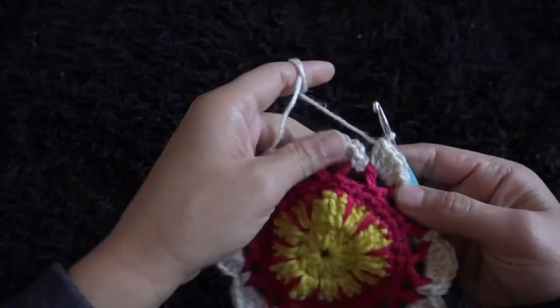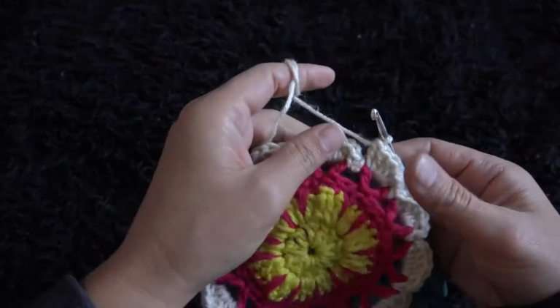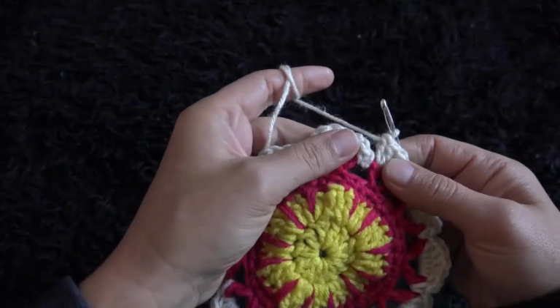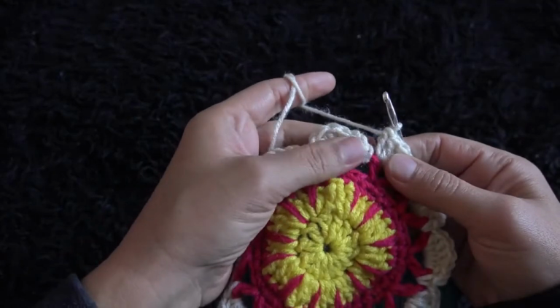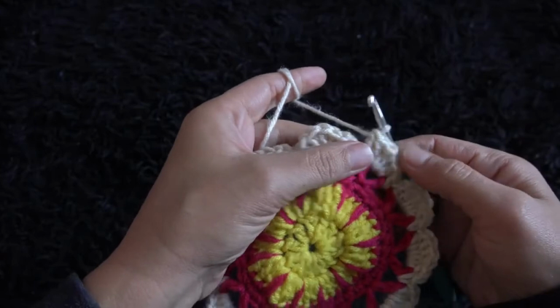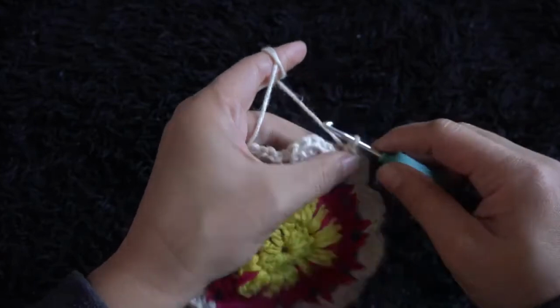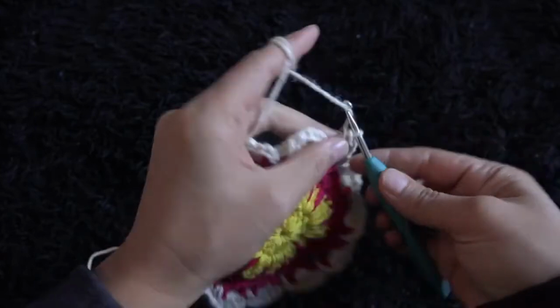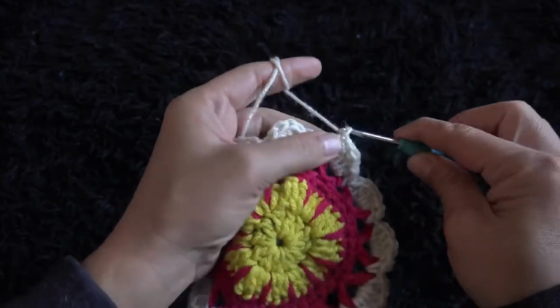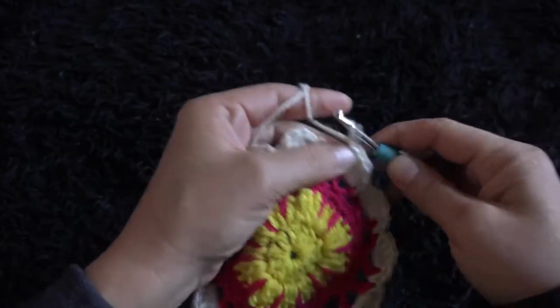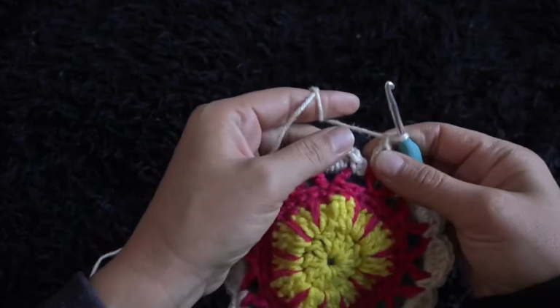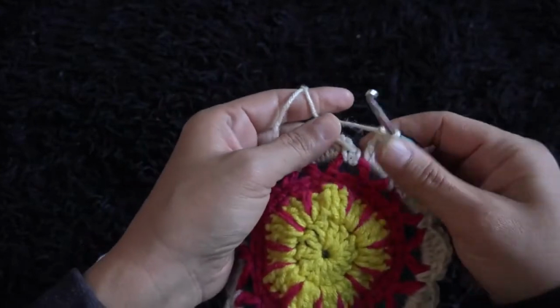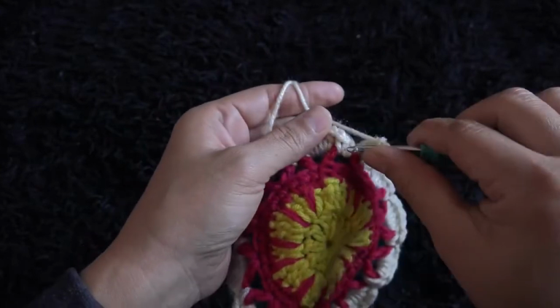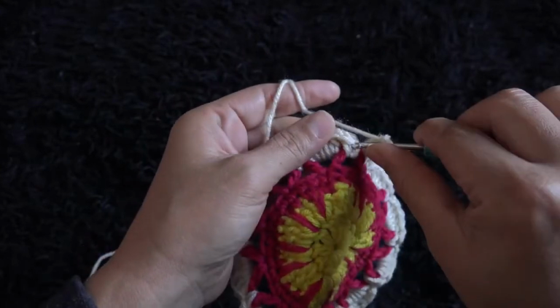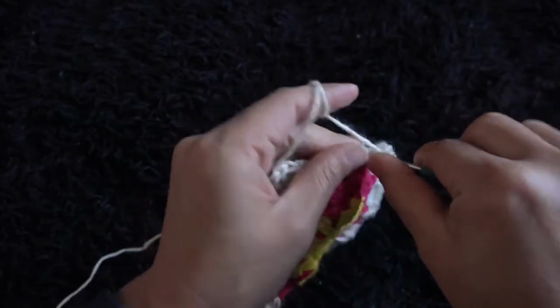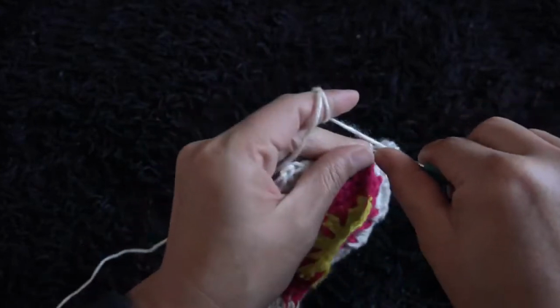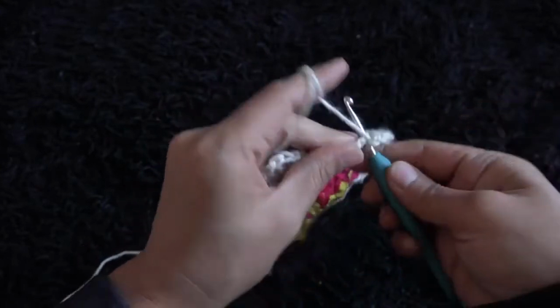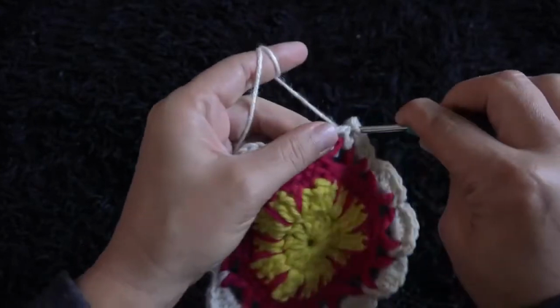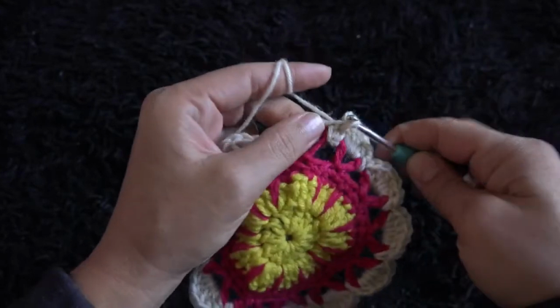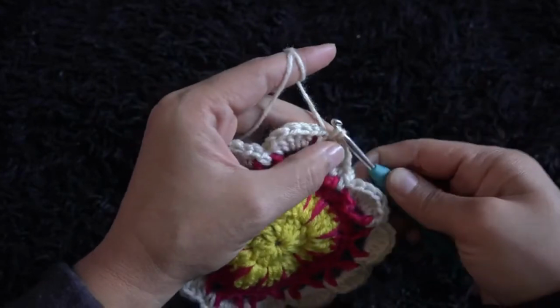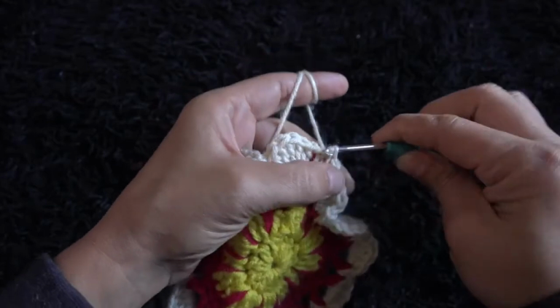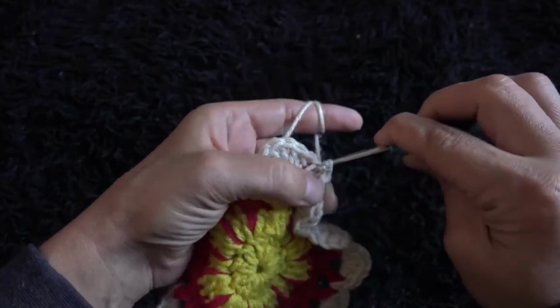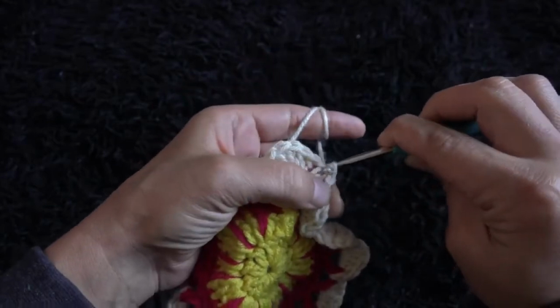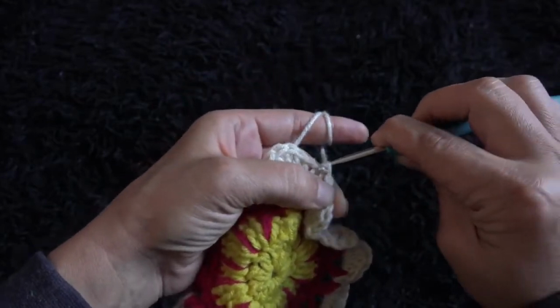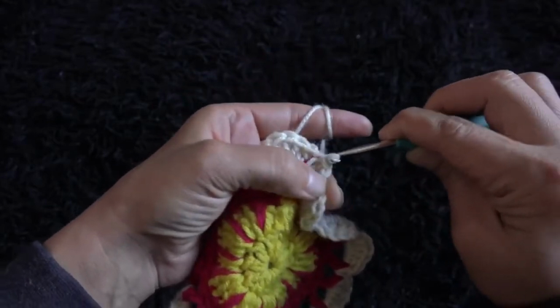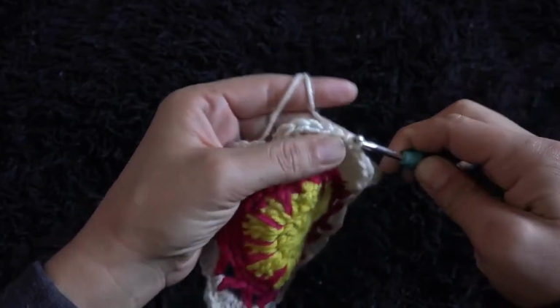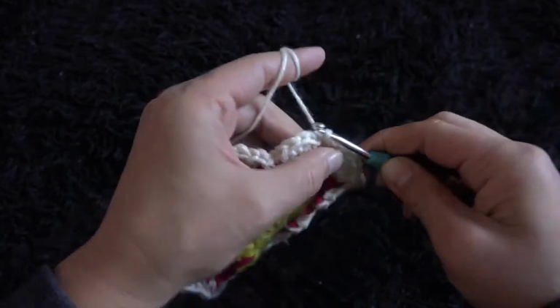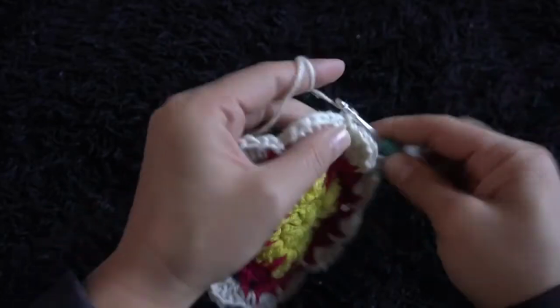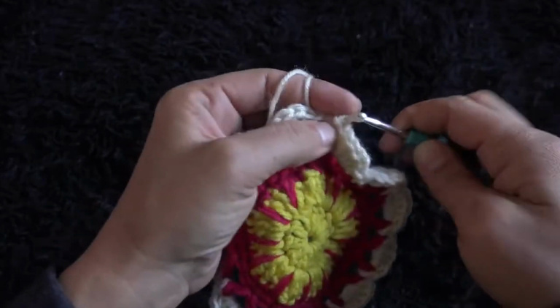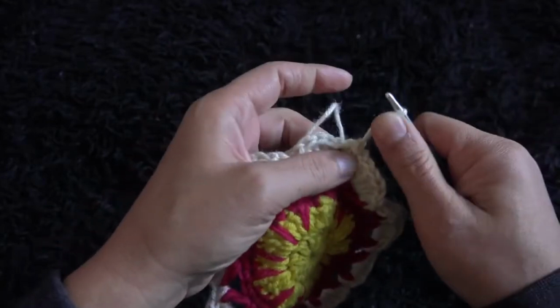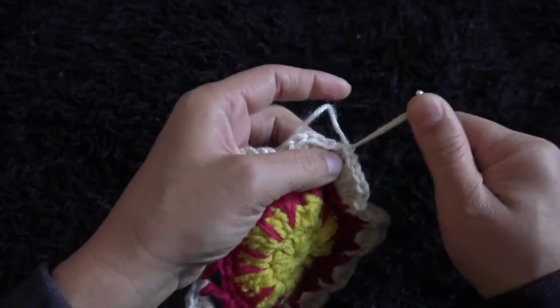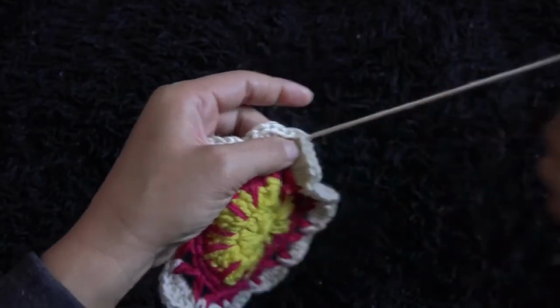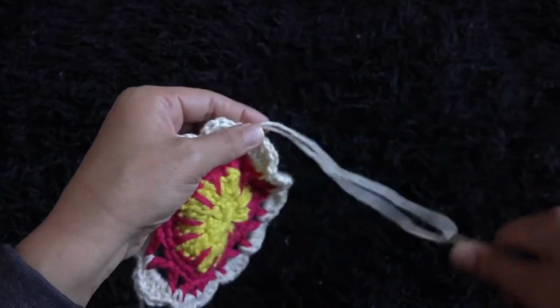To complete row six, I'll chain one, then right here through the single crochet chain I'll make a slip stitch. I'll chain one, then I'll cut this yarn.